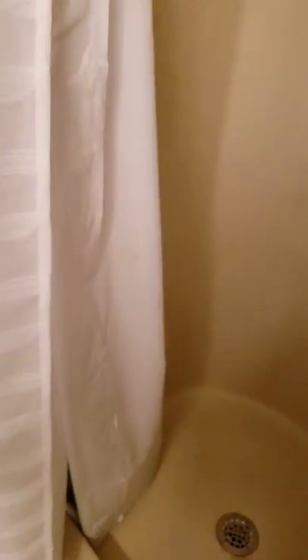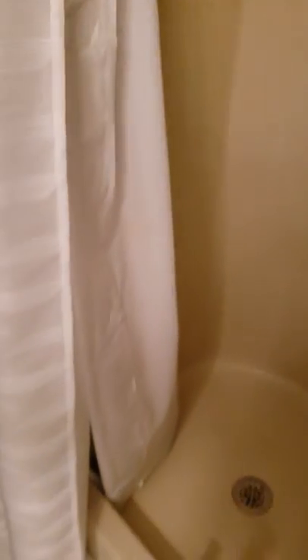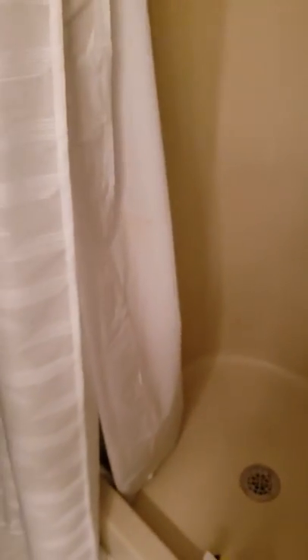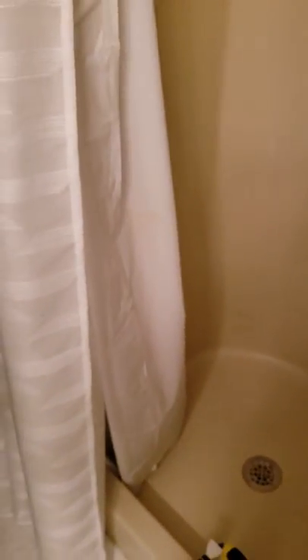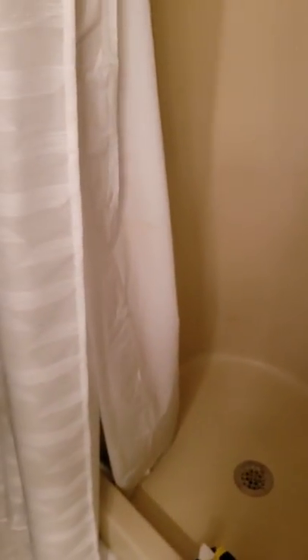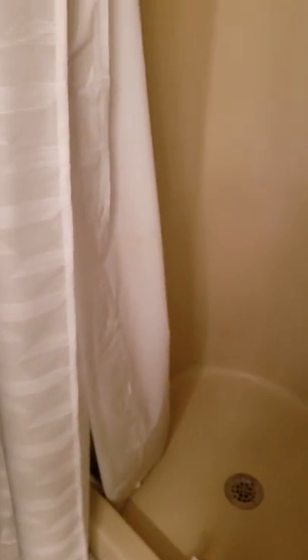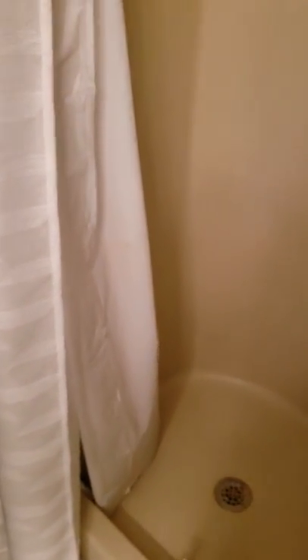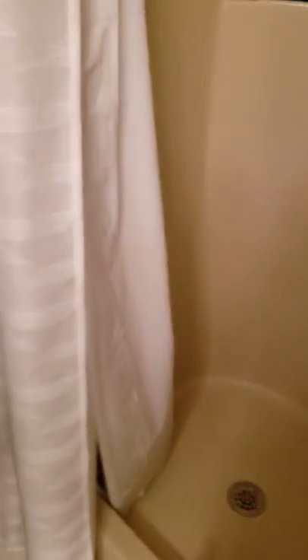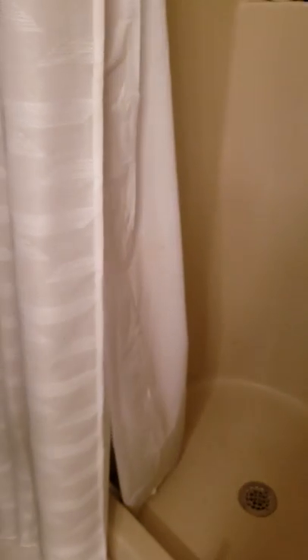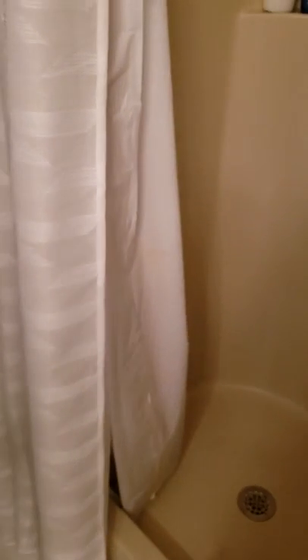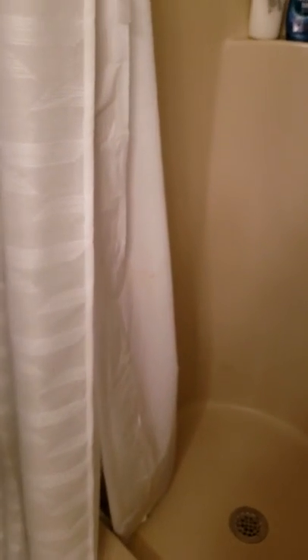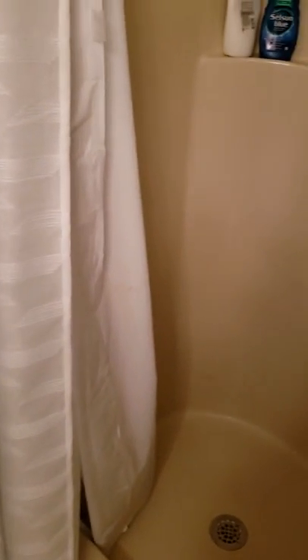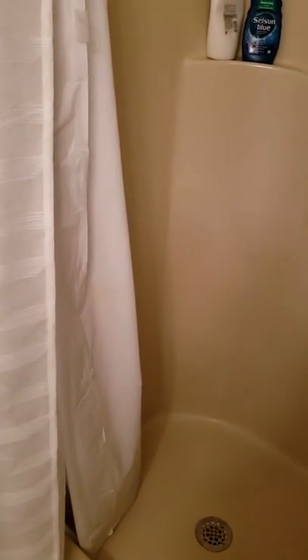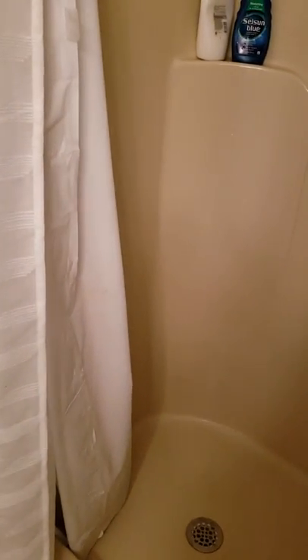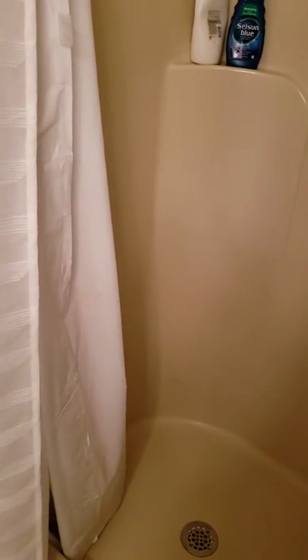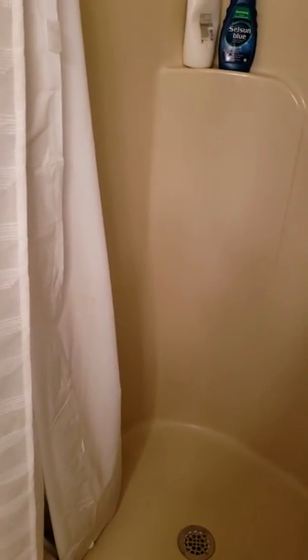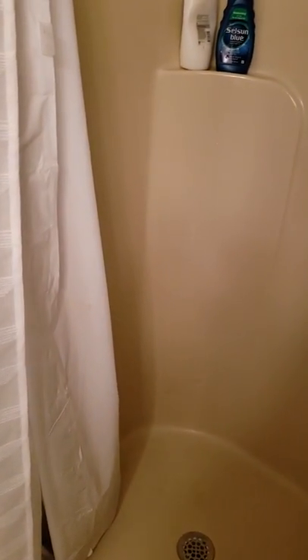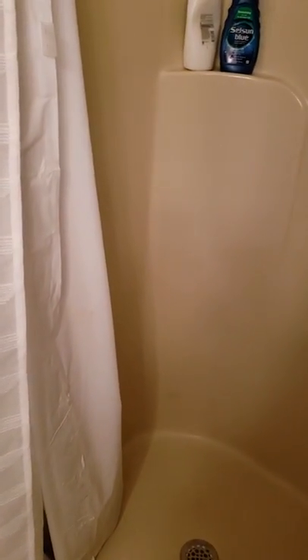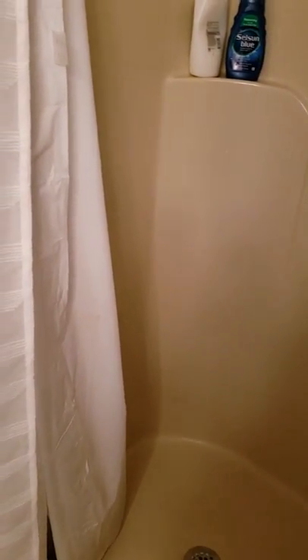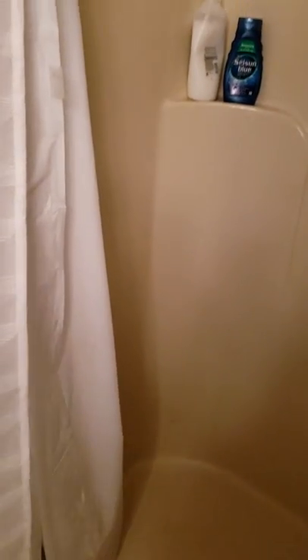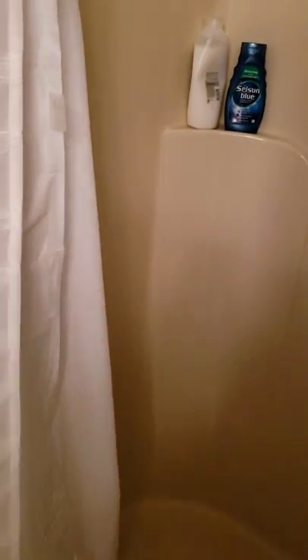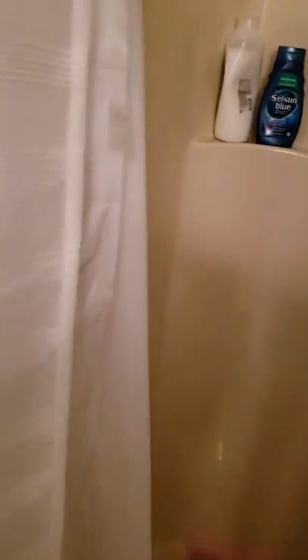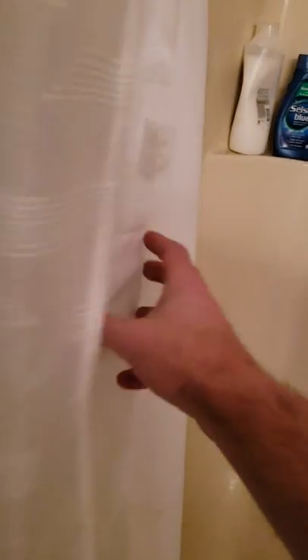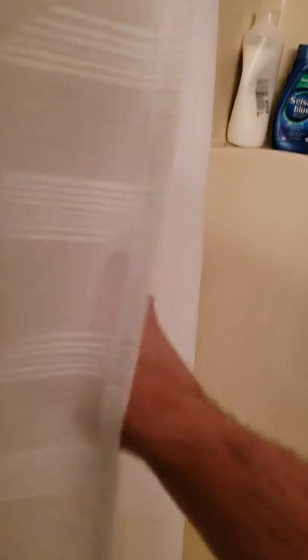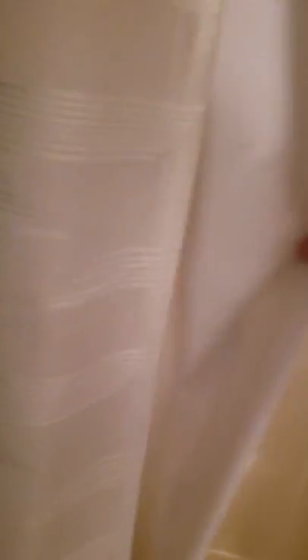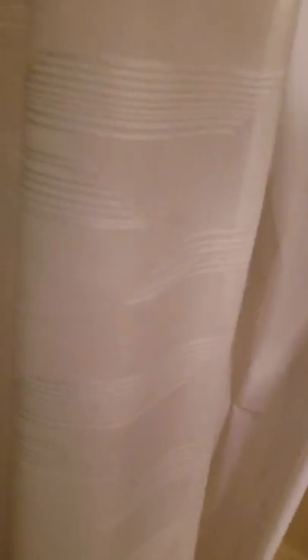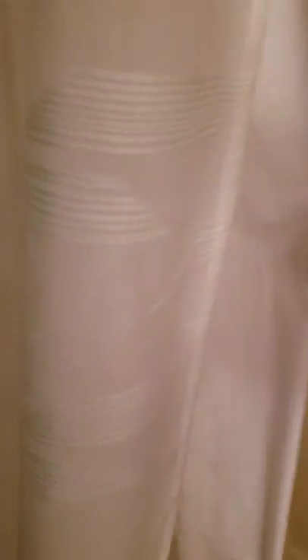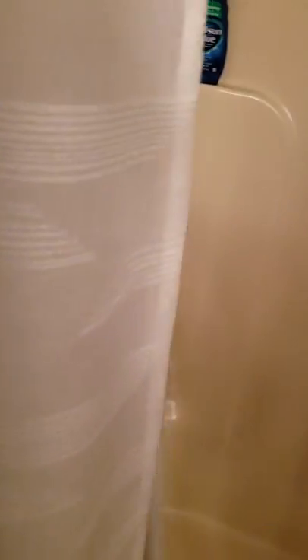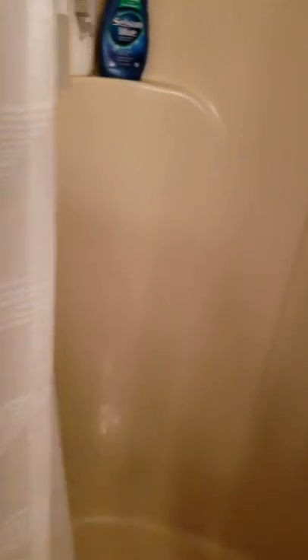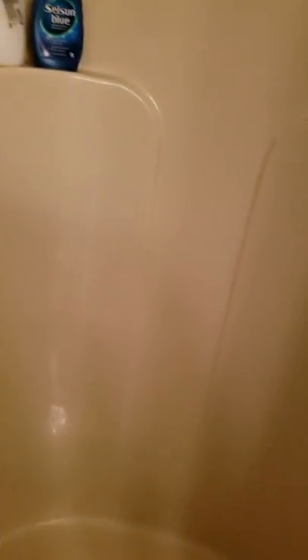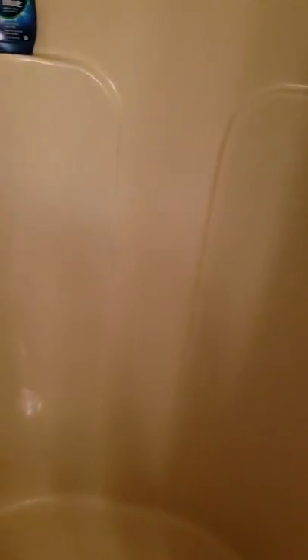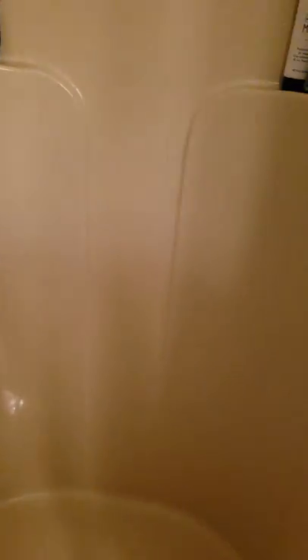So you can see this is what it looks like after I took the door off. Just having the door off and having a regular shower curtain on here has really improved the experience.